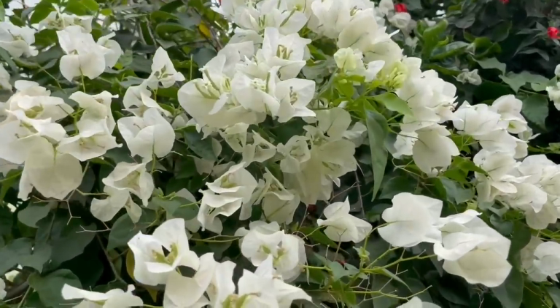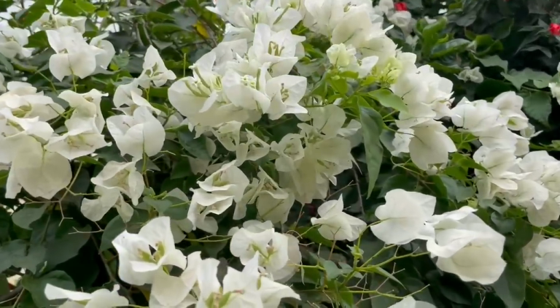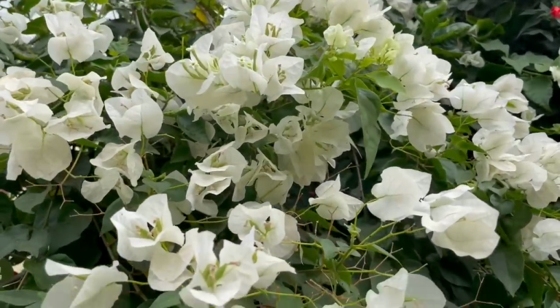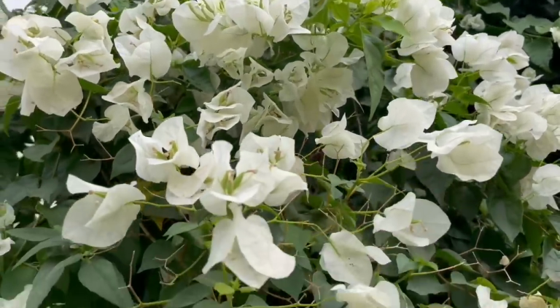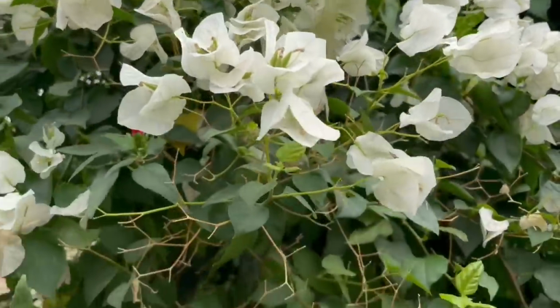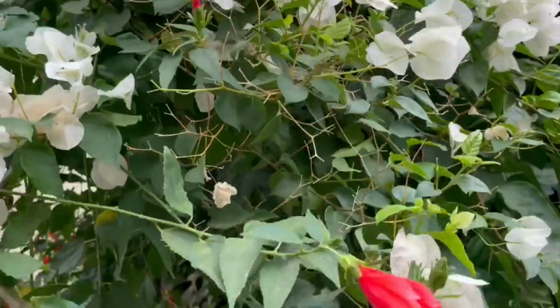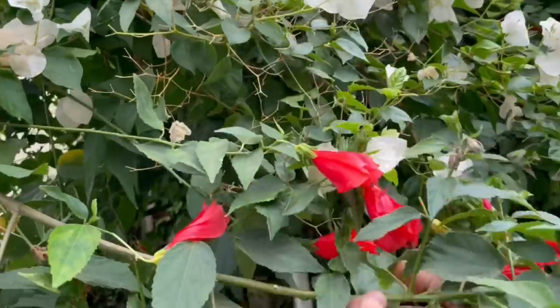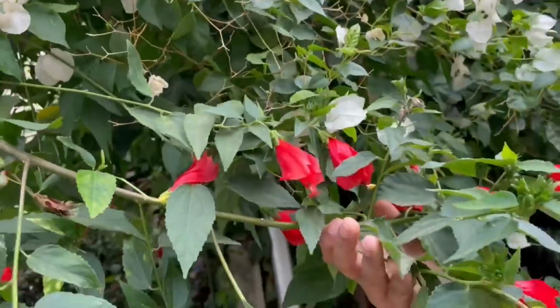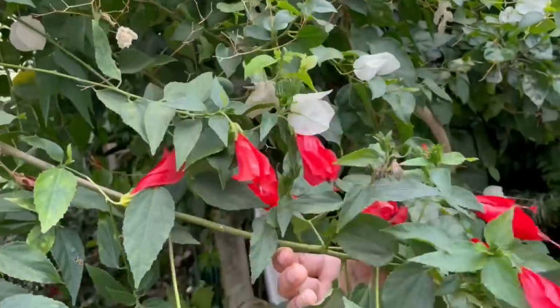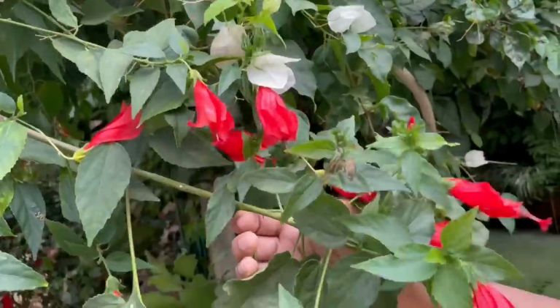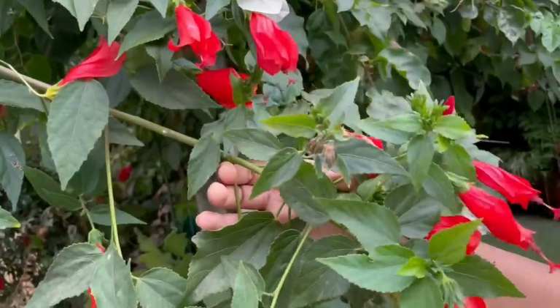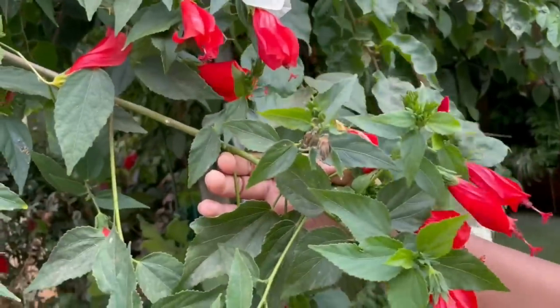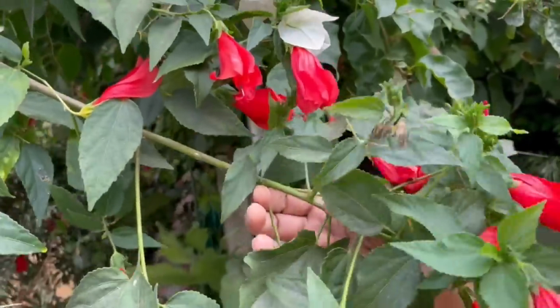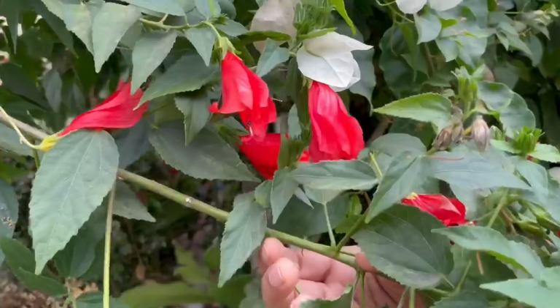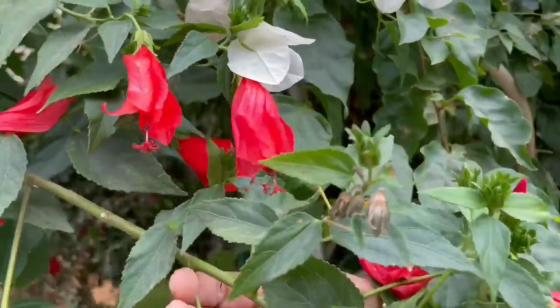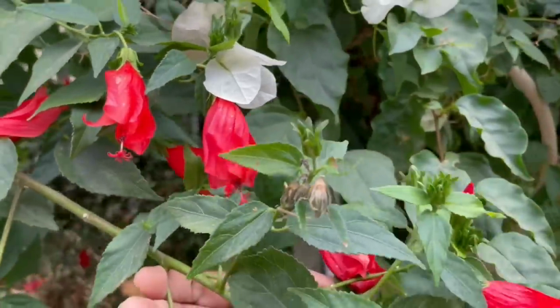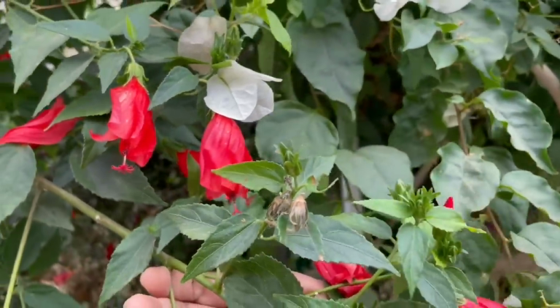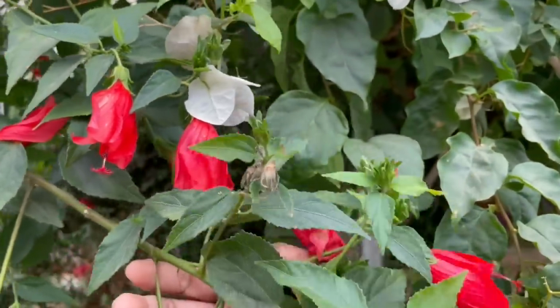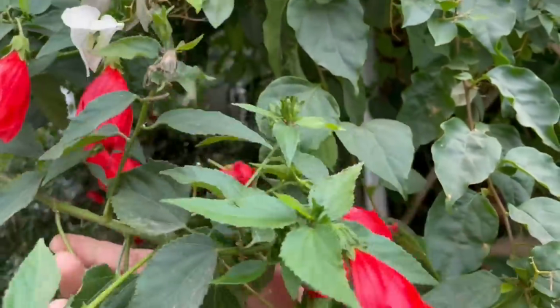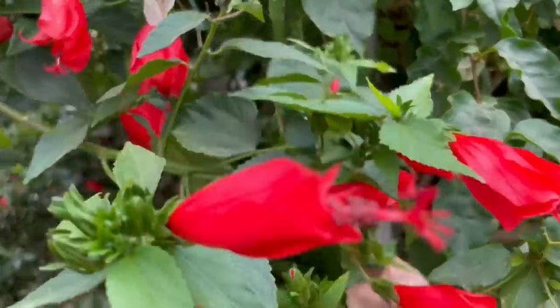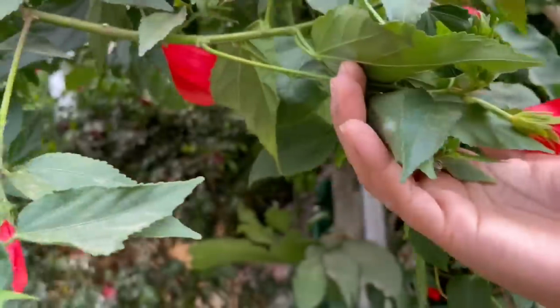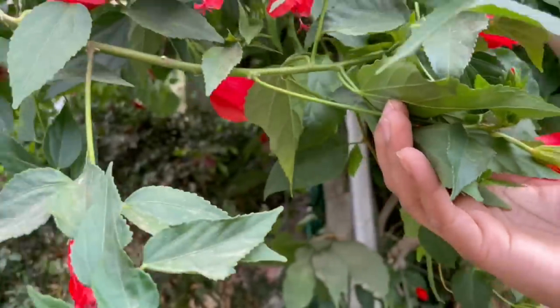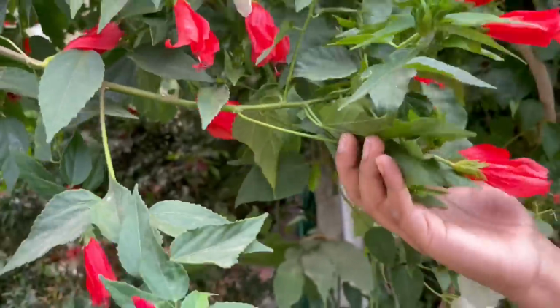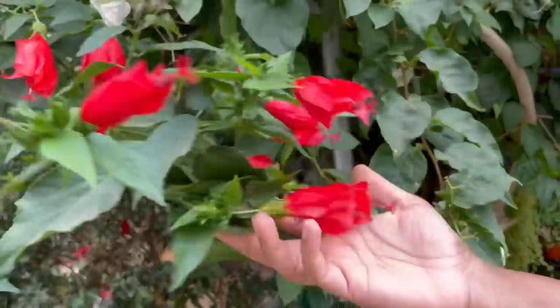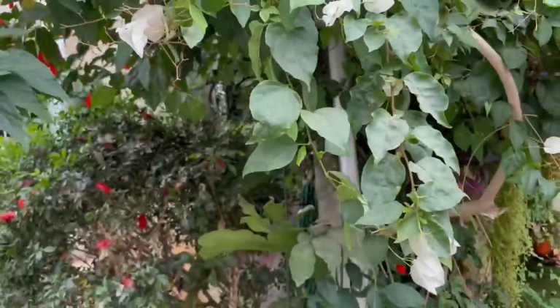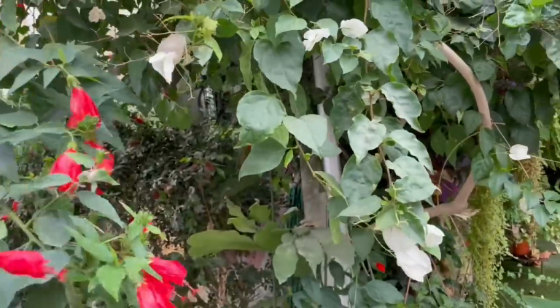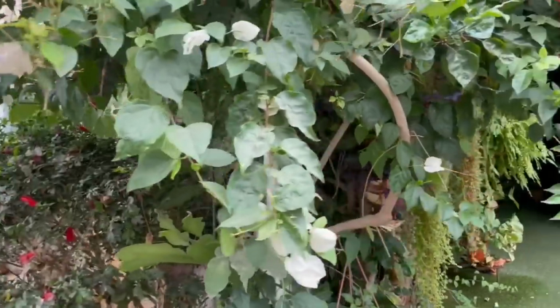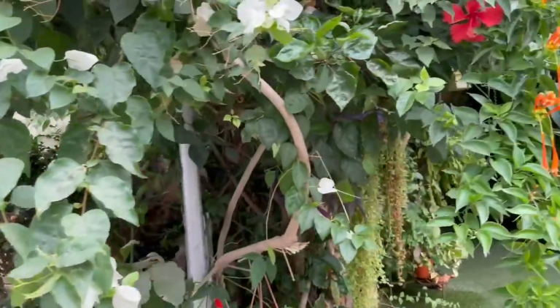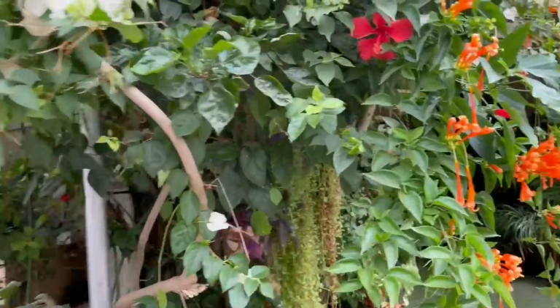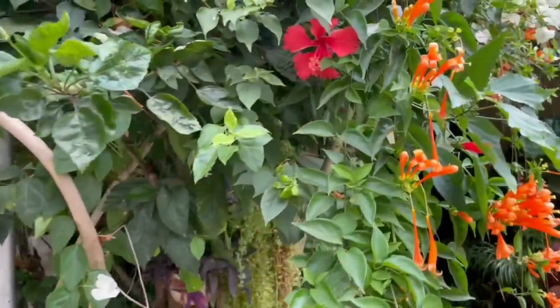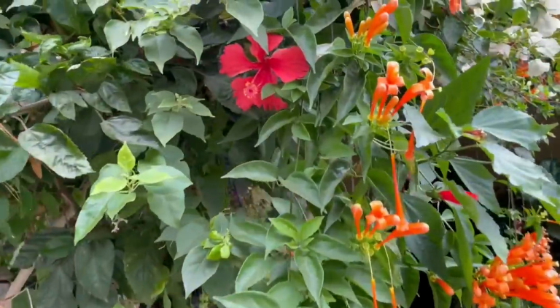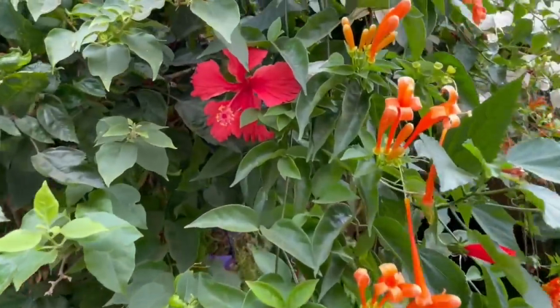This is another variety of hibiscus. They also bloom around the year. Alright, let's come to the porch area.